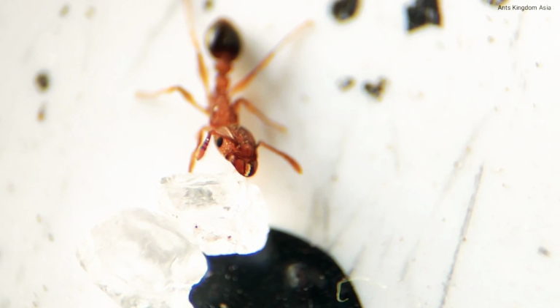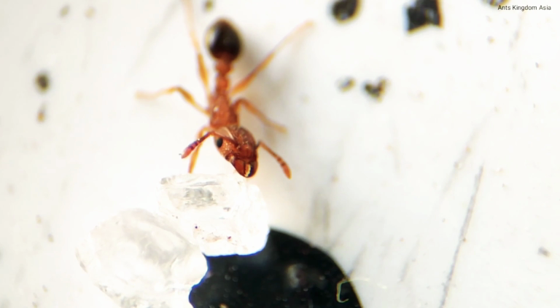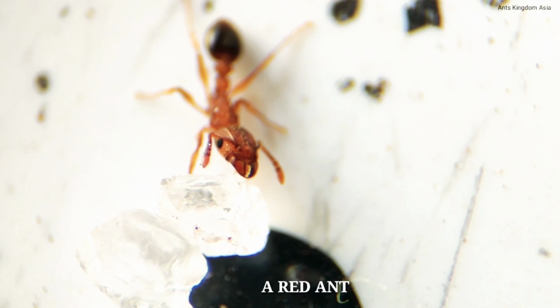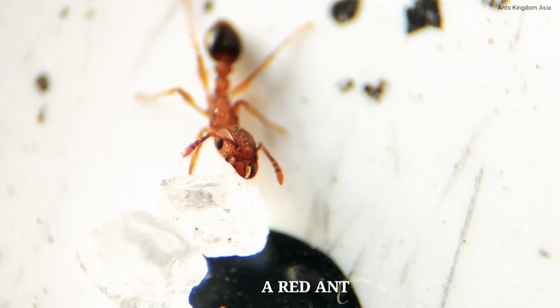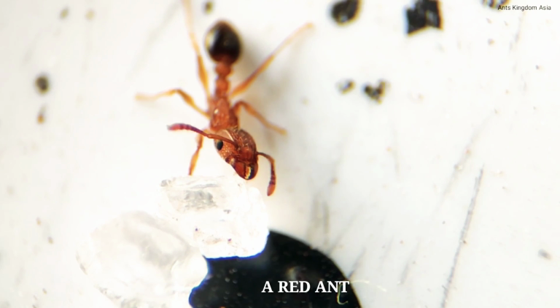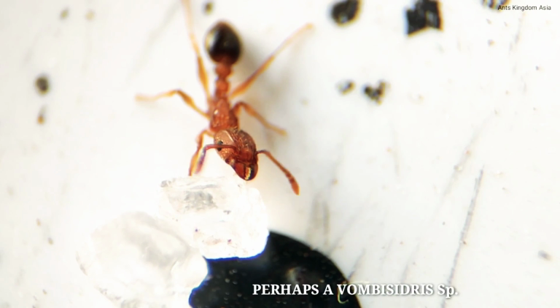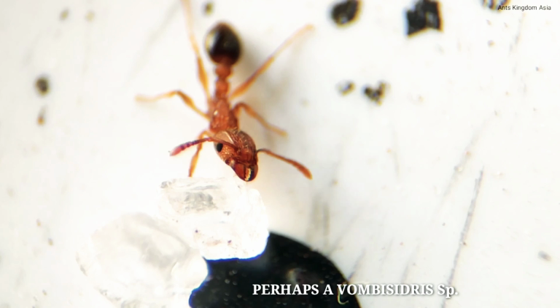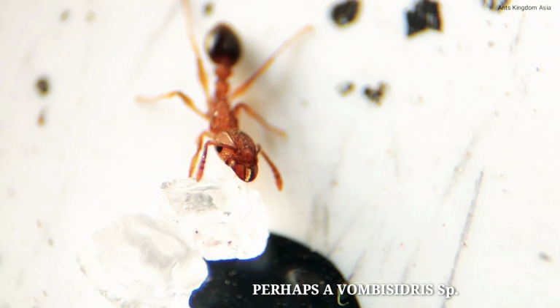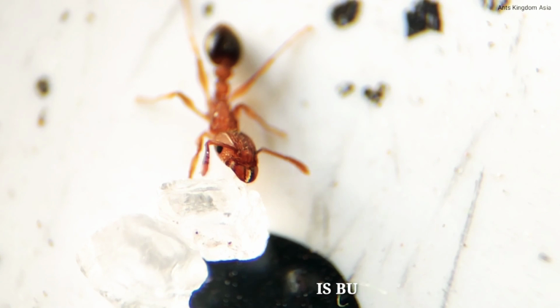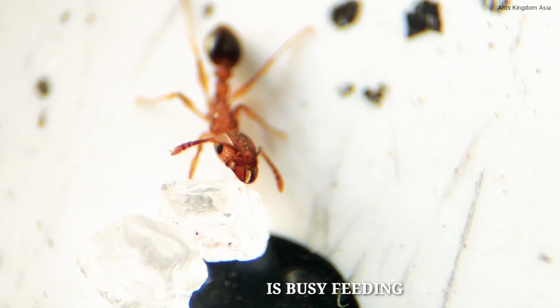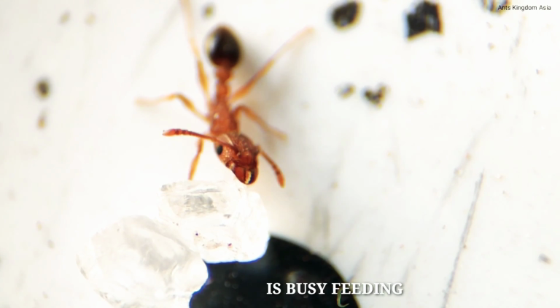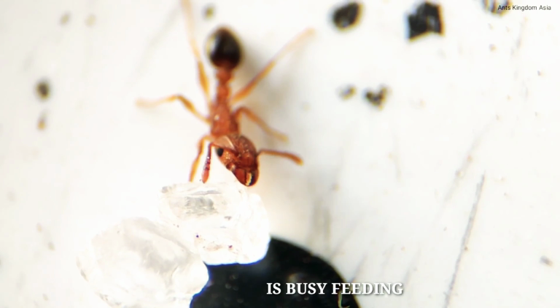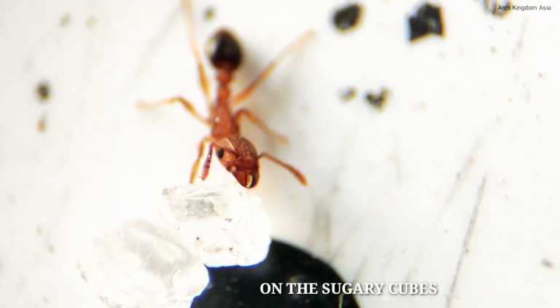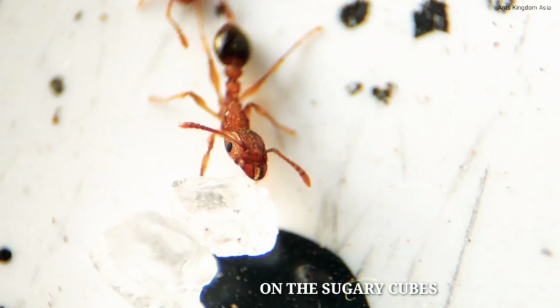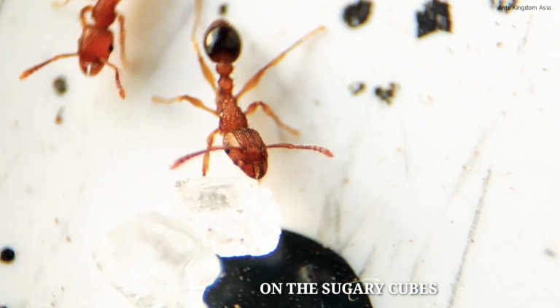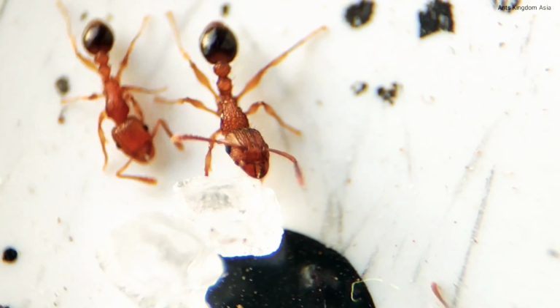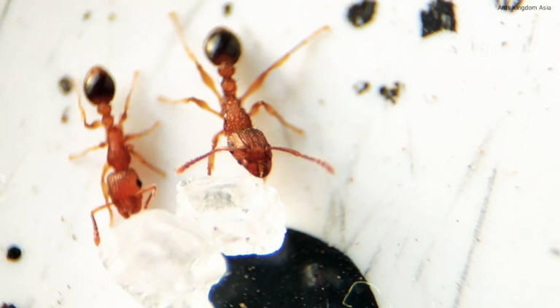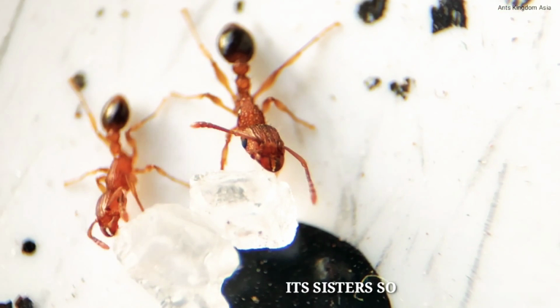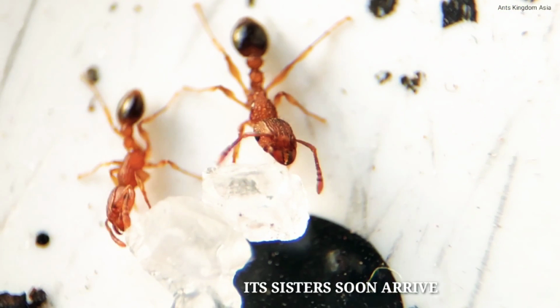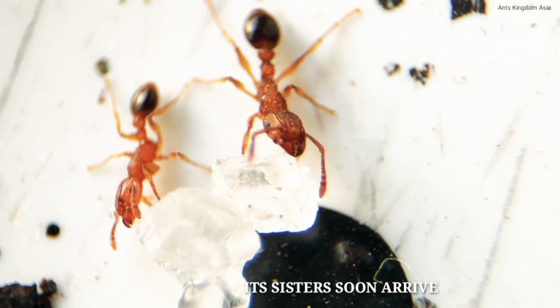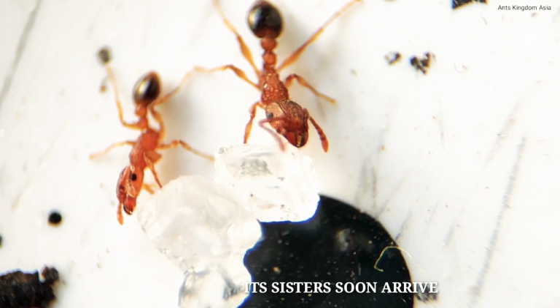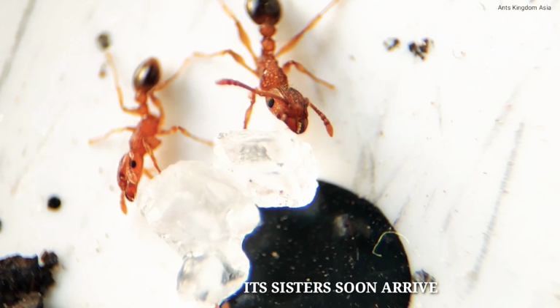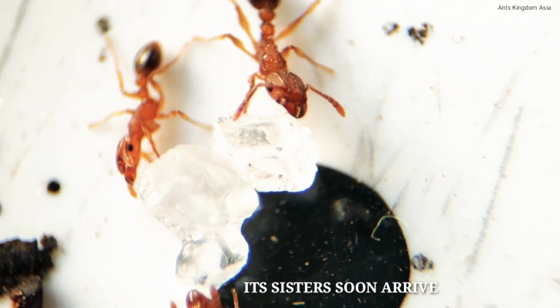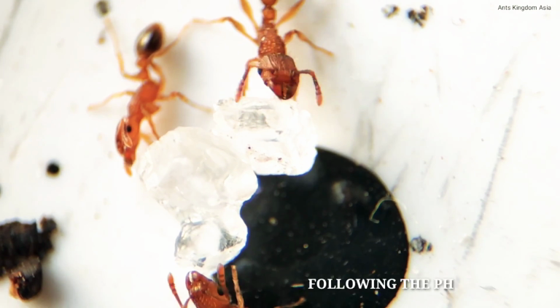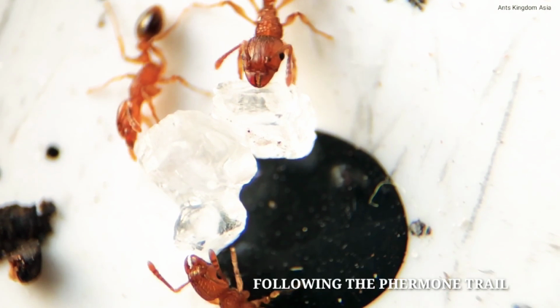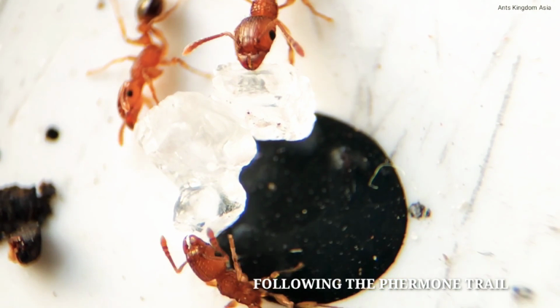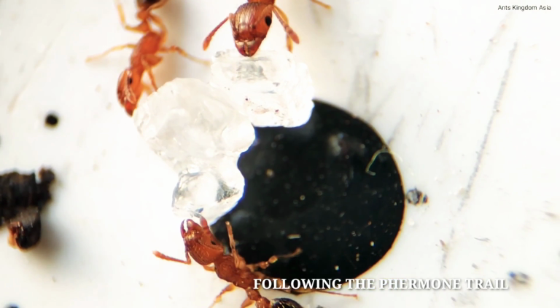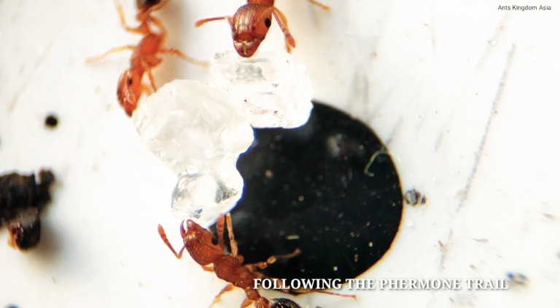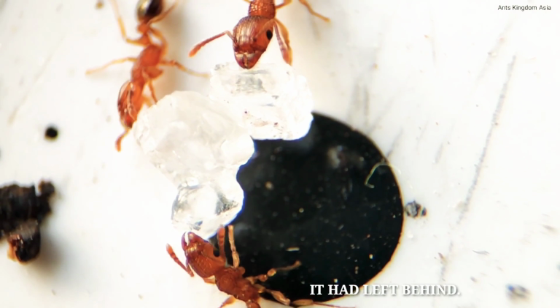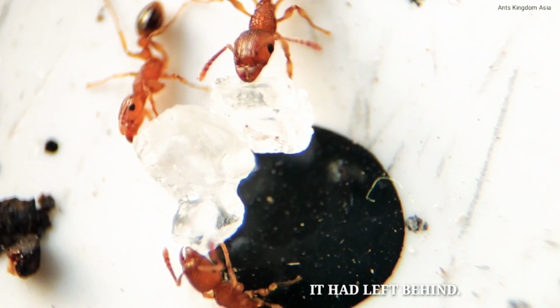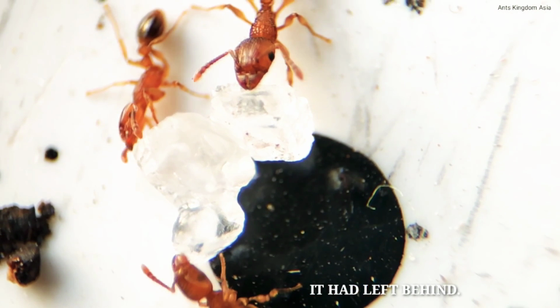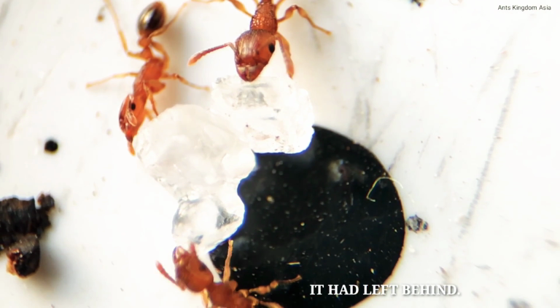A red ant, perhaps a Bombay Cedrus, is busy feeding on the sugary cubes. A sister soon arrived, following the pheromone trail it had left behind.